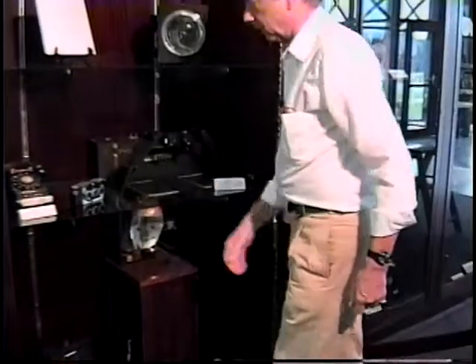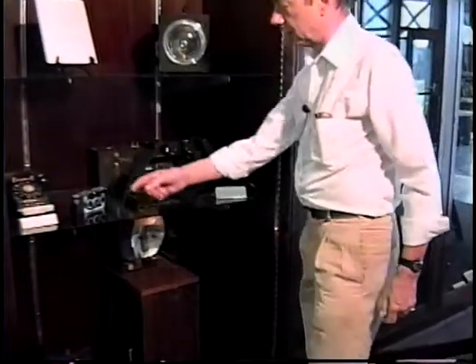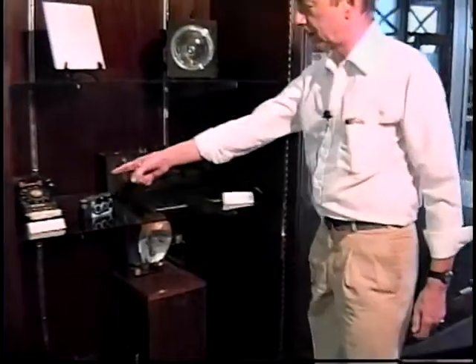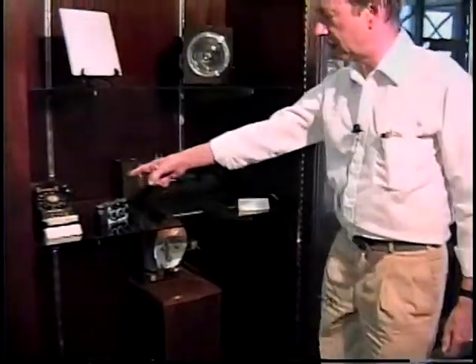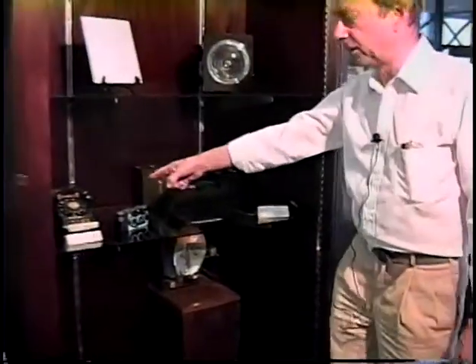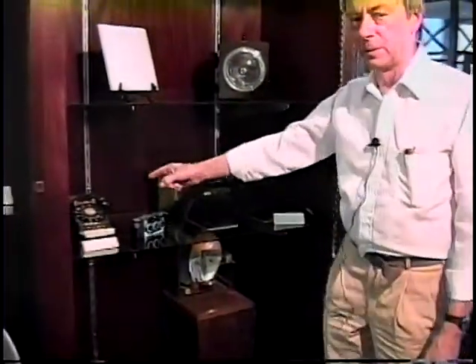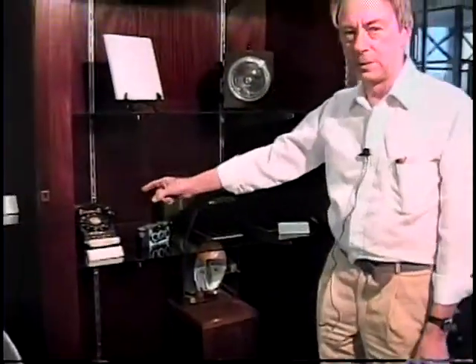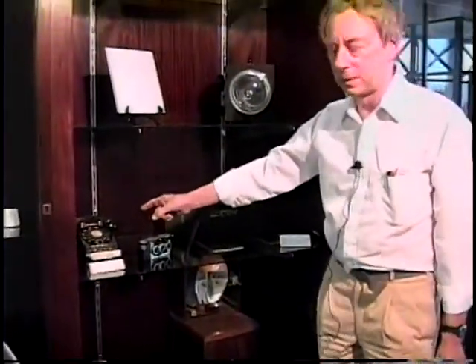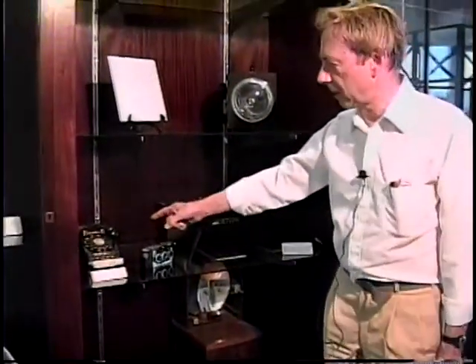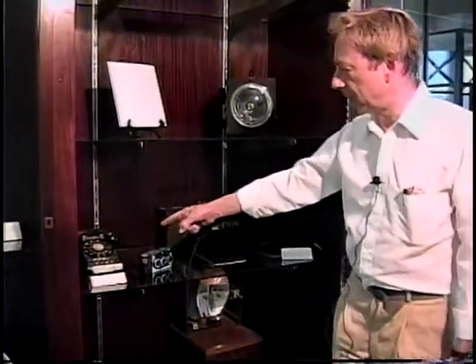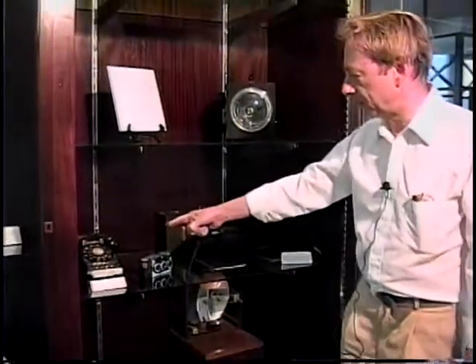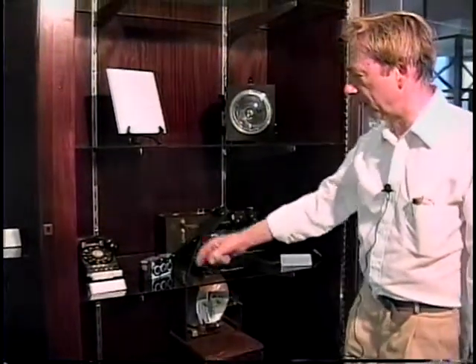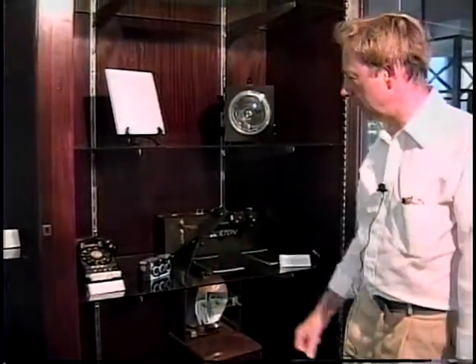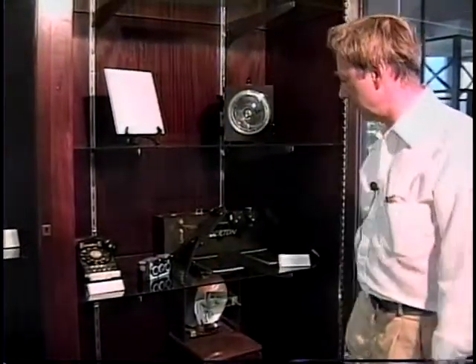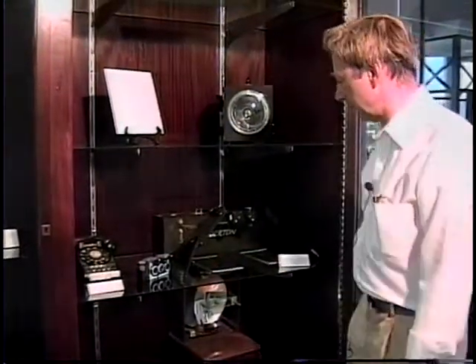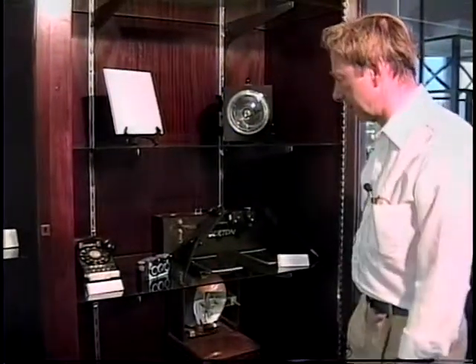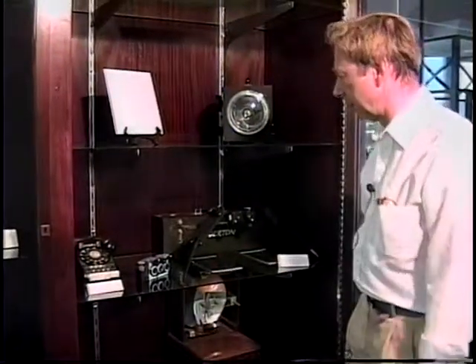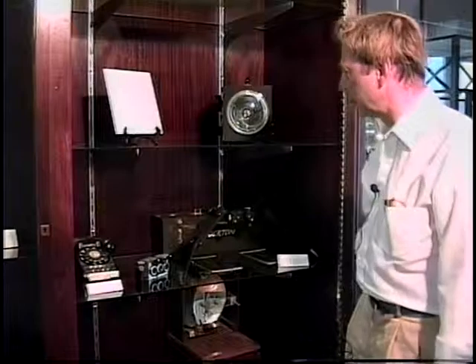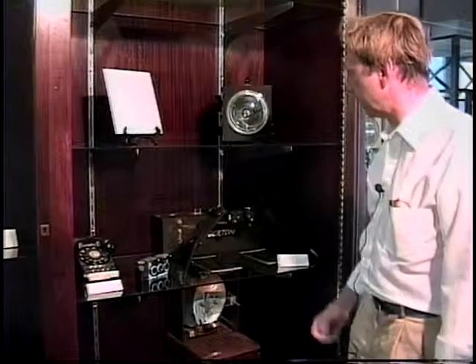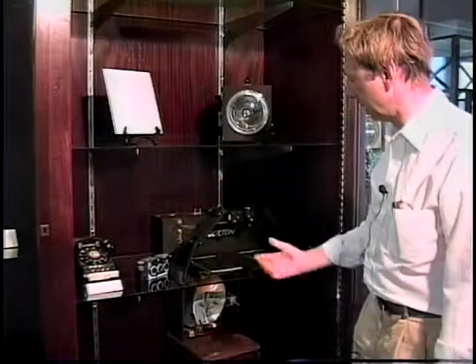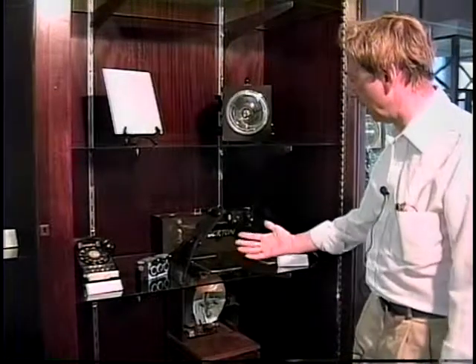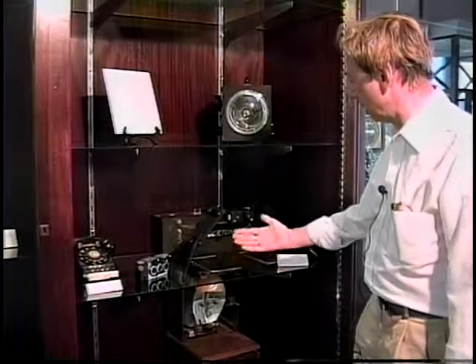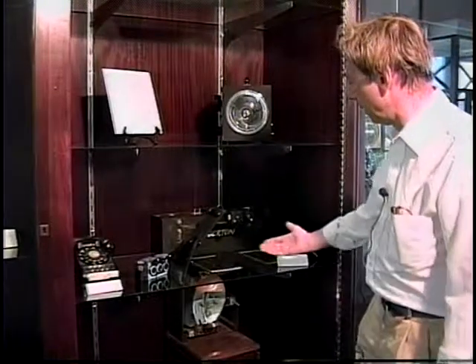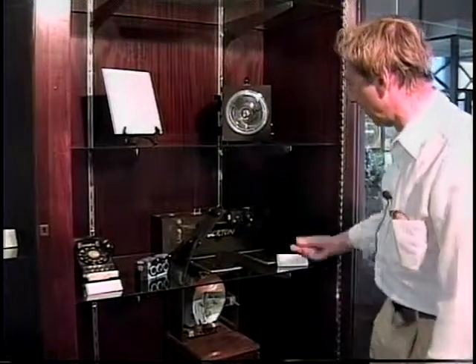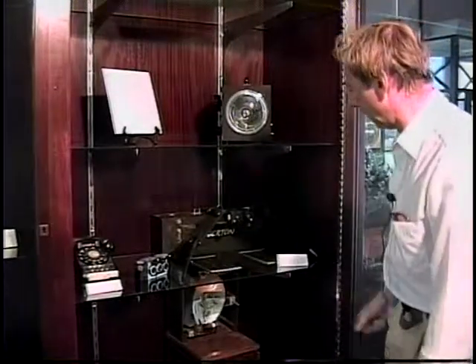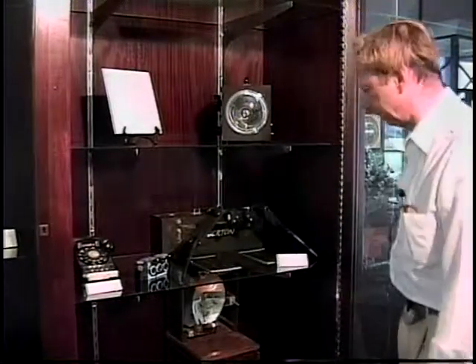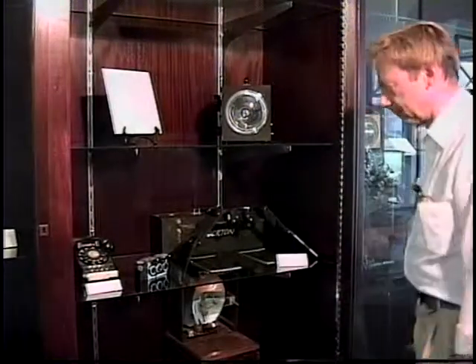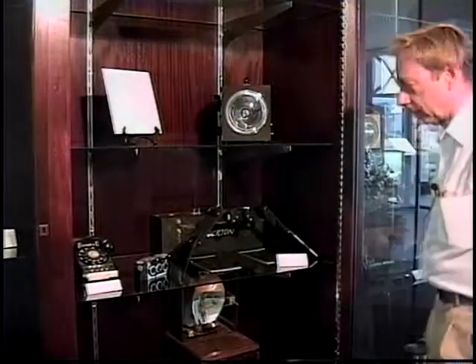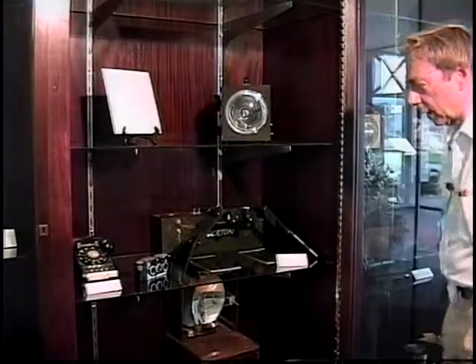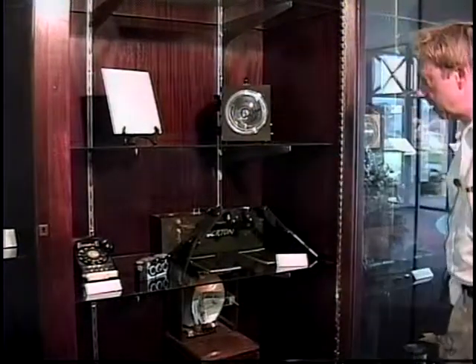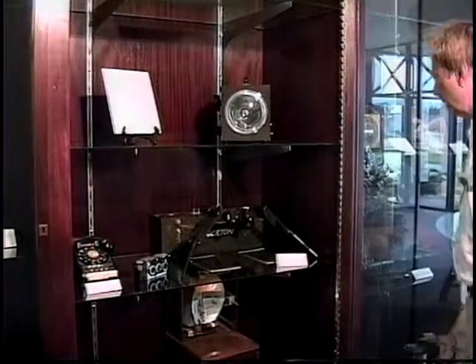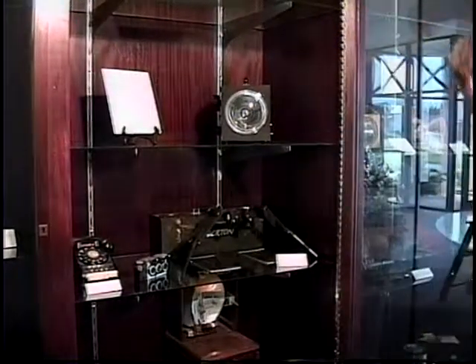The telephone that was used in Doc's office for many years is seen here, plus a stereo camera and a stereo viewer.